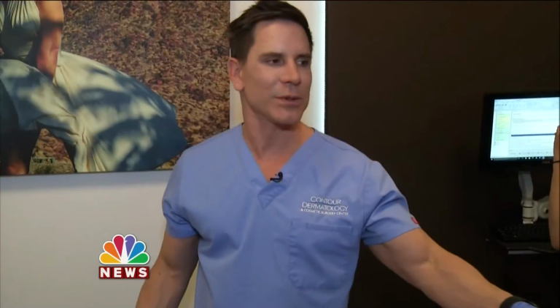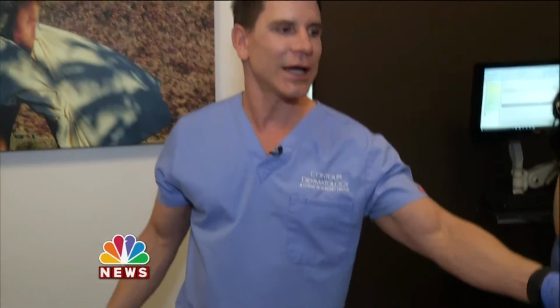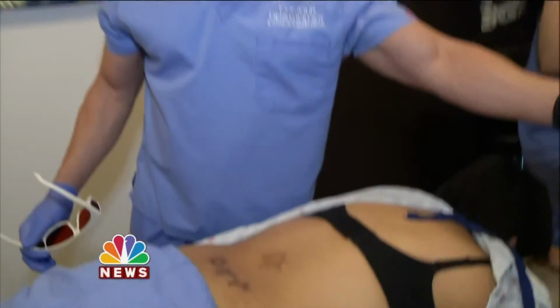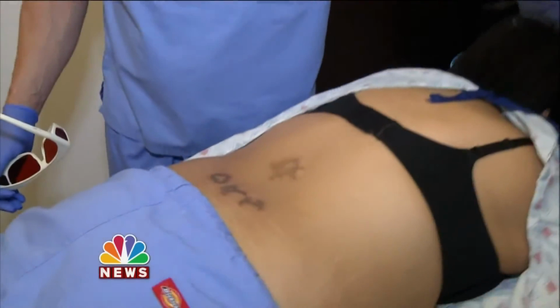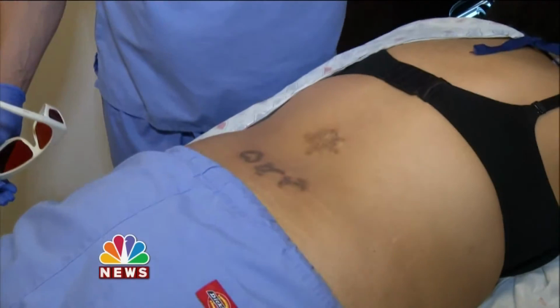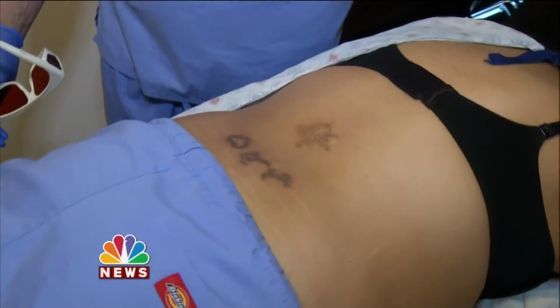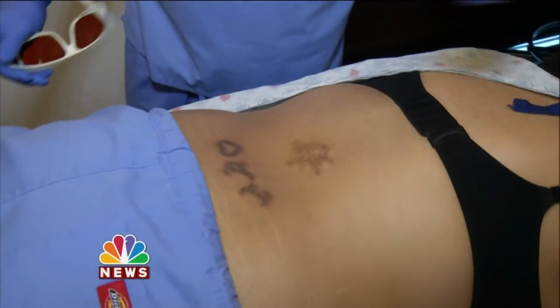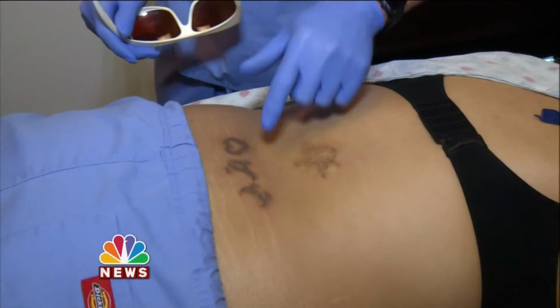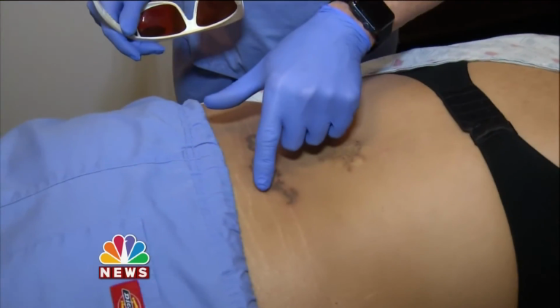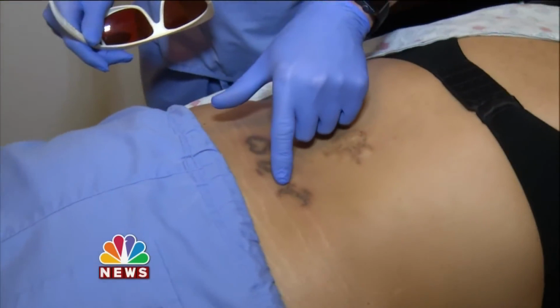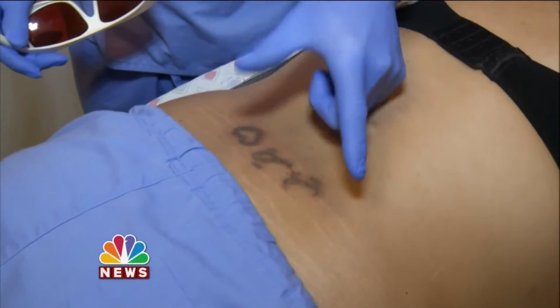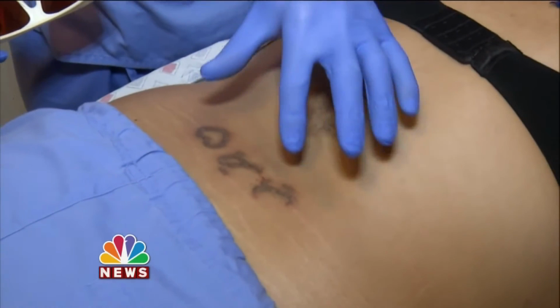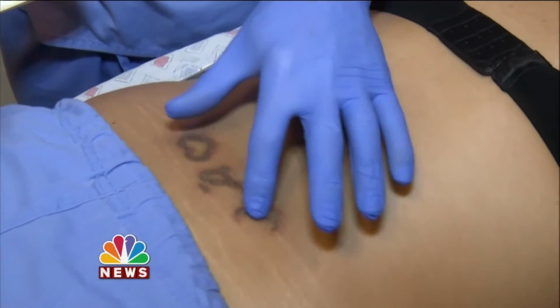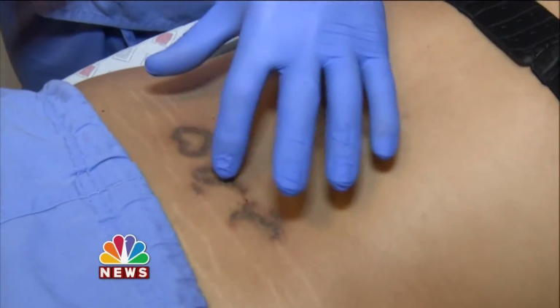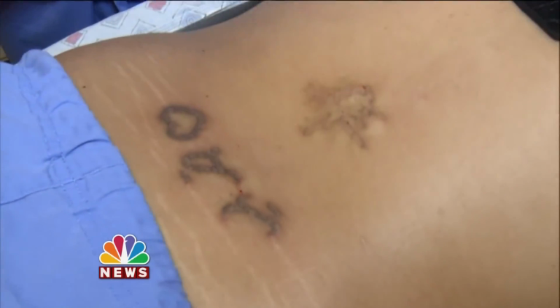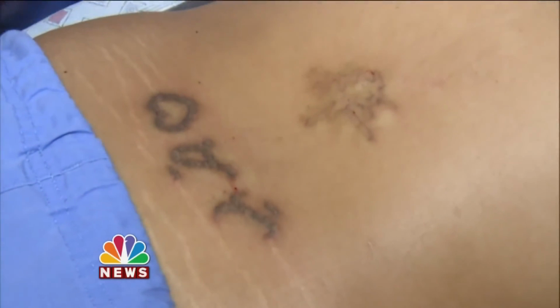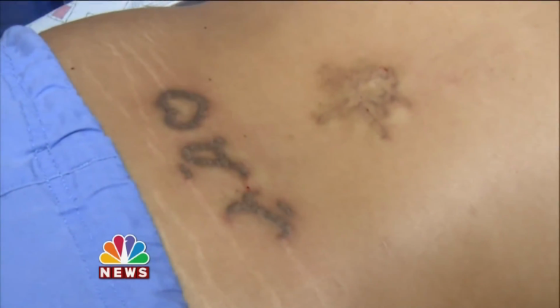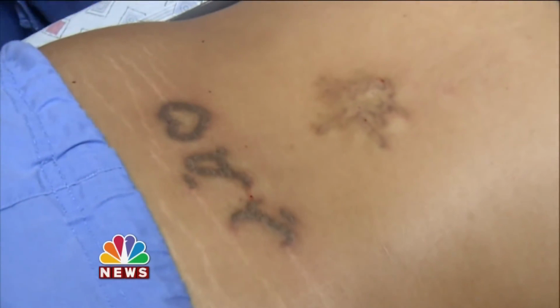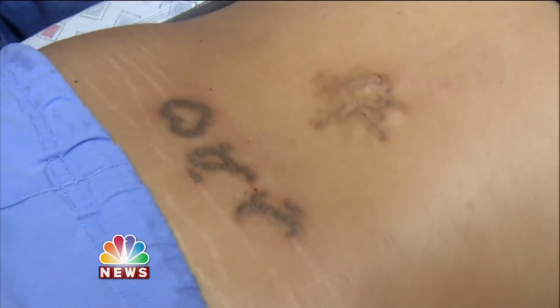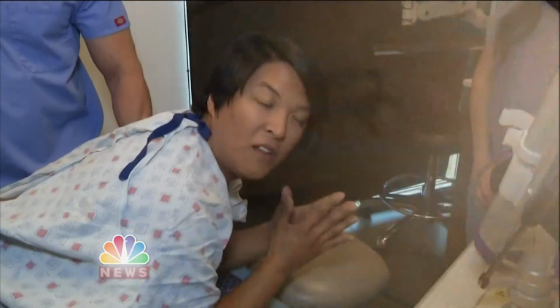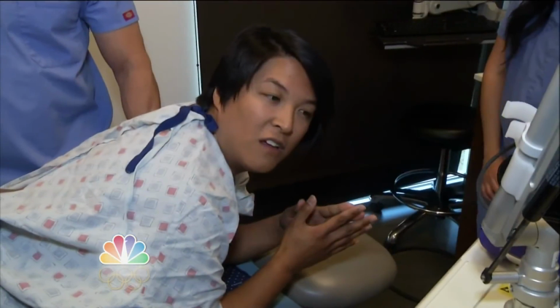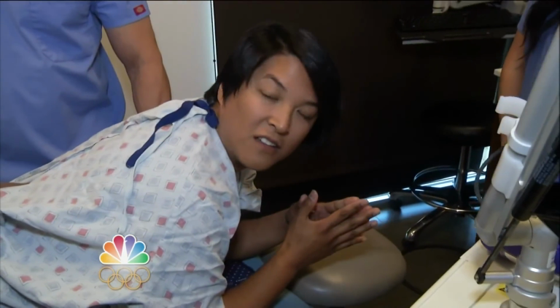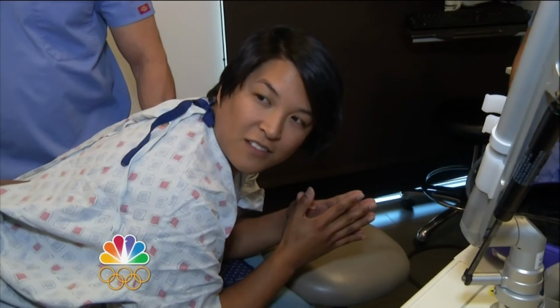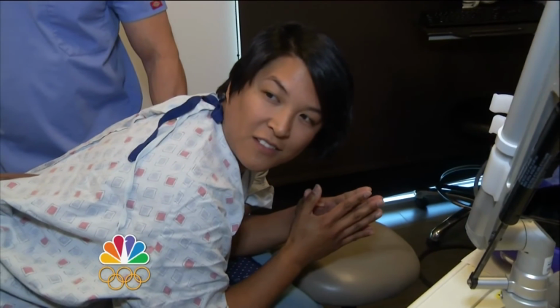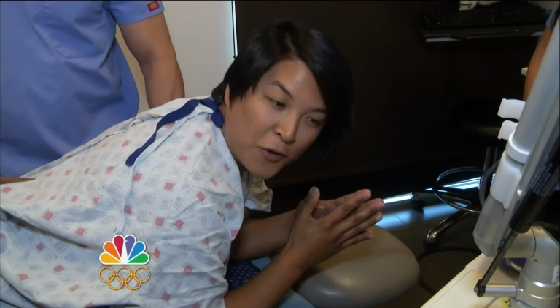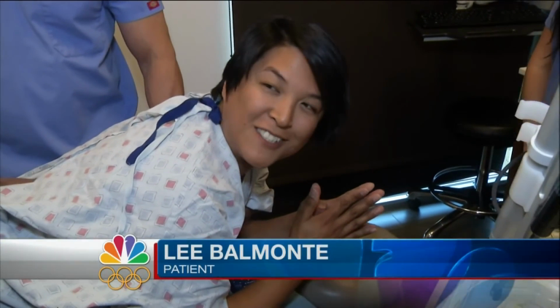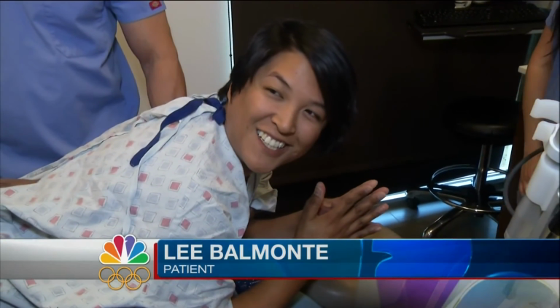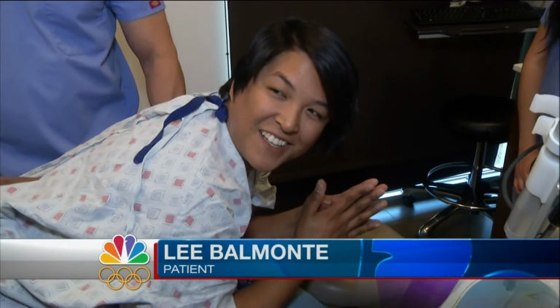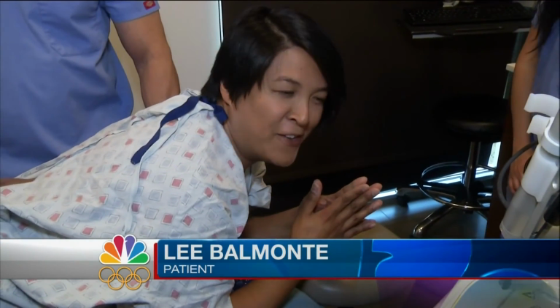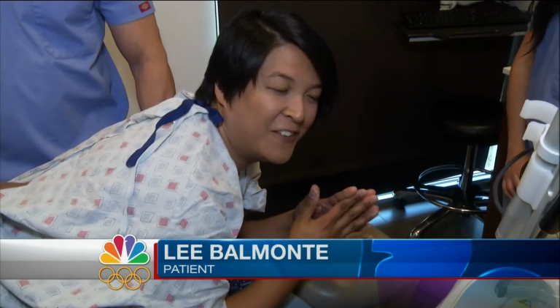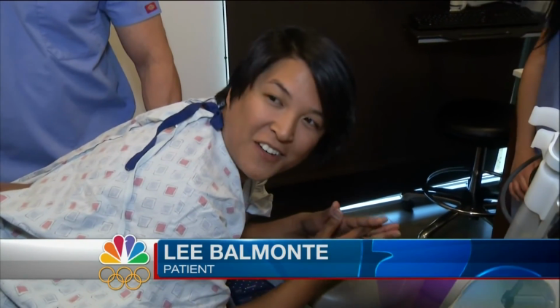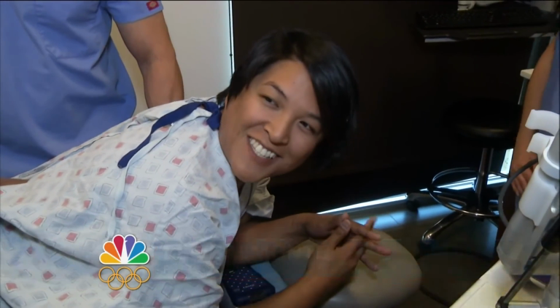In a few minutes, this treatment session is done. There's a little bit of redness, a little bit of swelling, a little bit of white discoloration, and that's it. So you would come back for more treatments? Of course. You're not going to run out the door and never see it again? No, of course not.